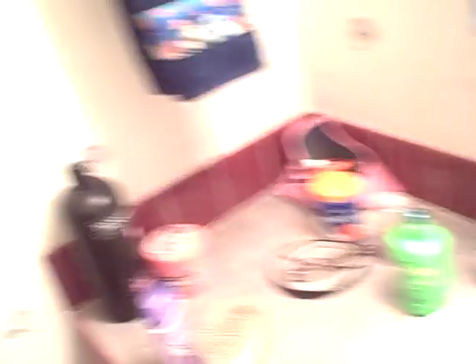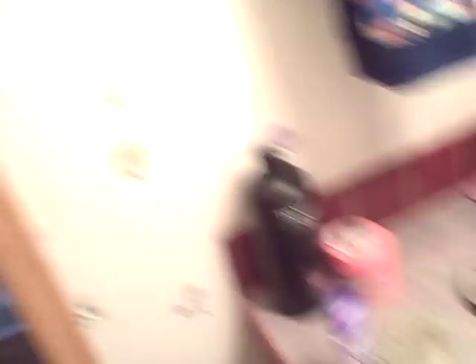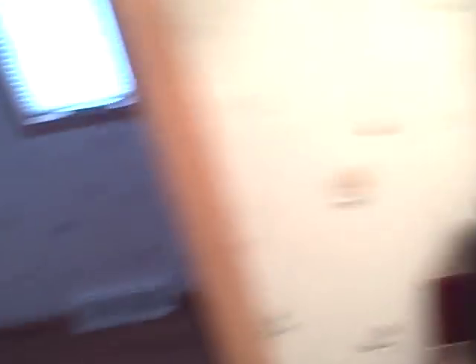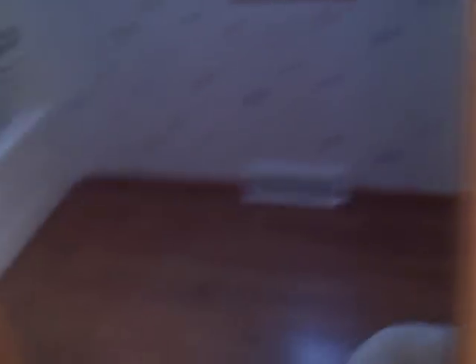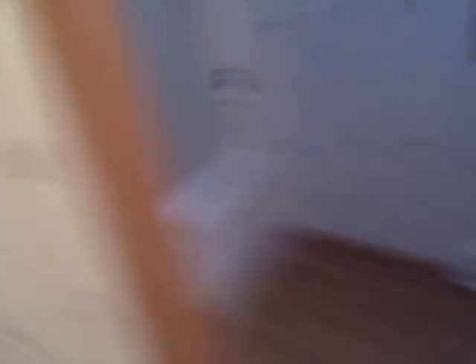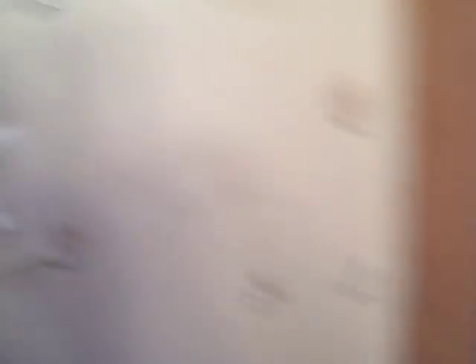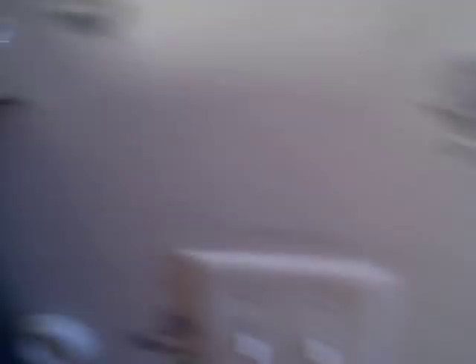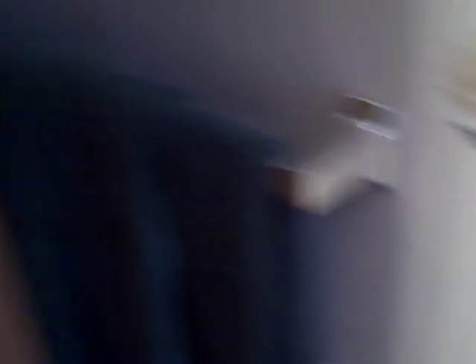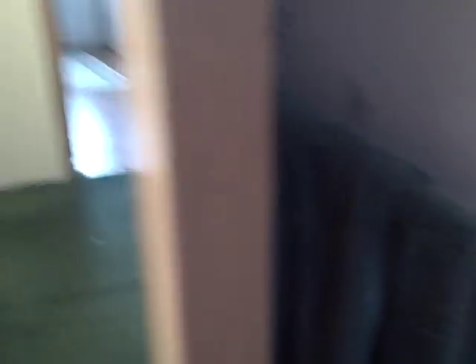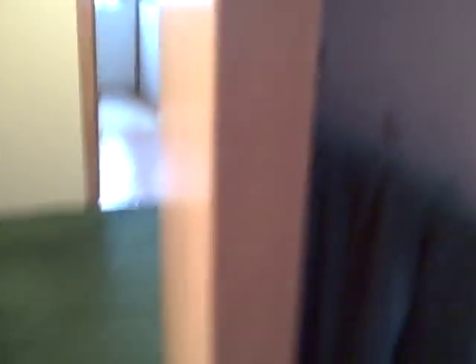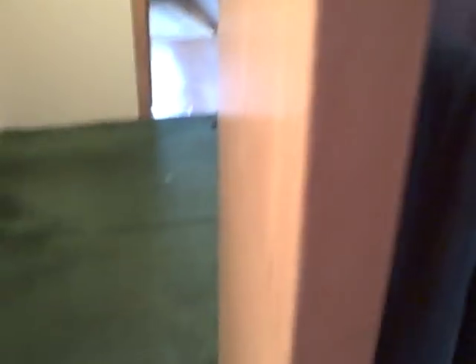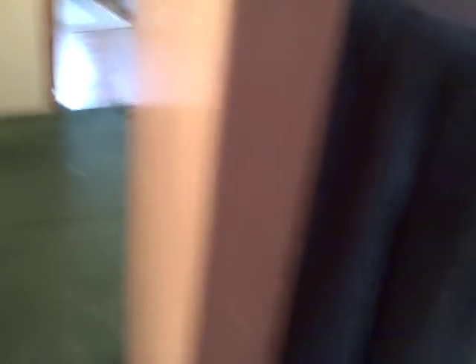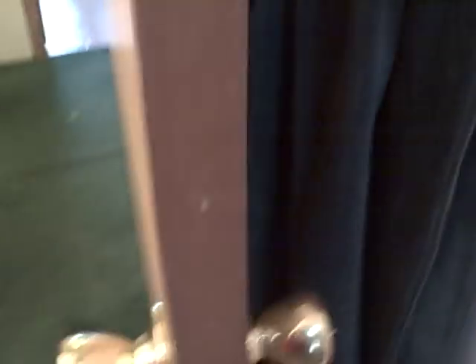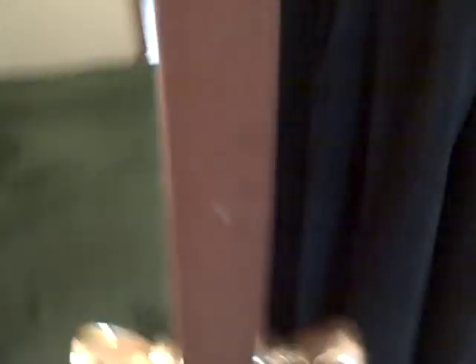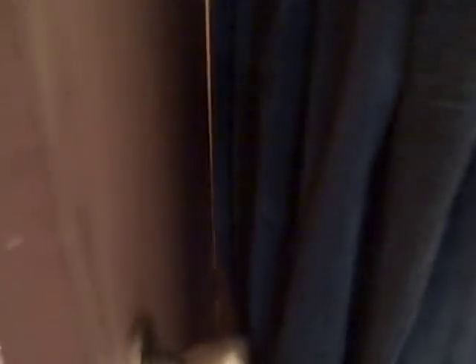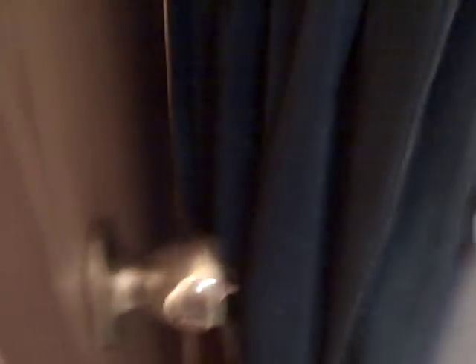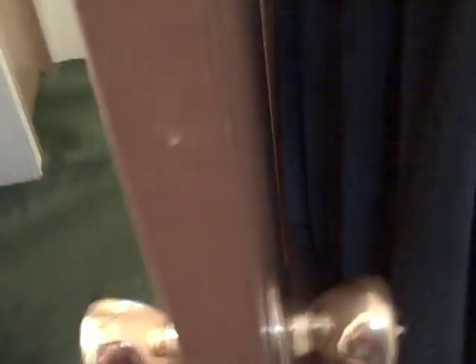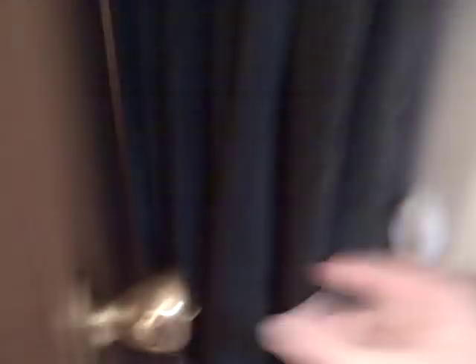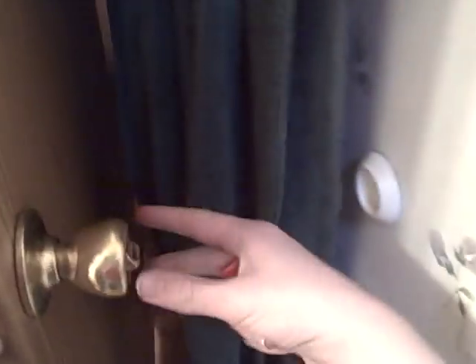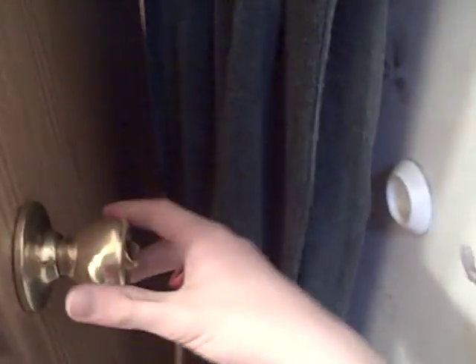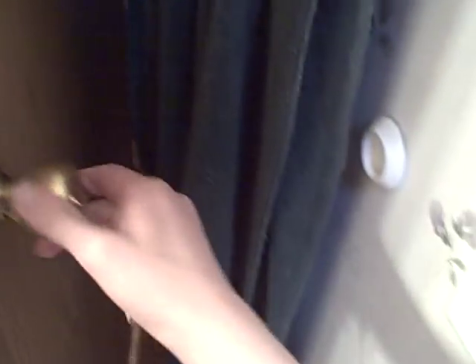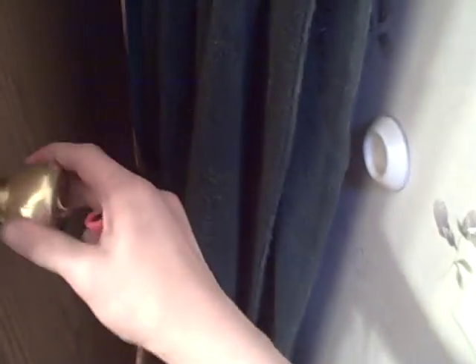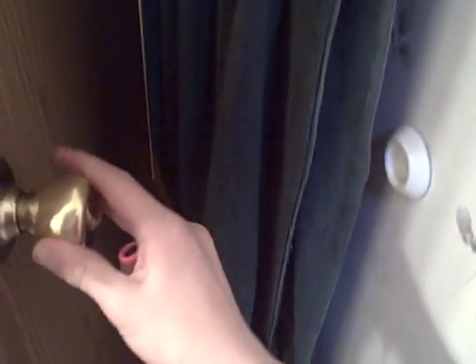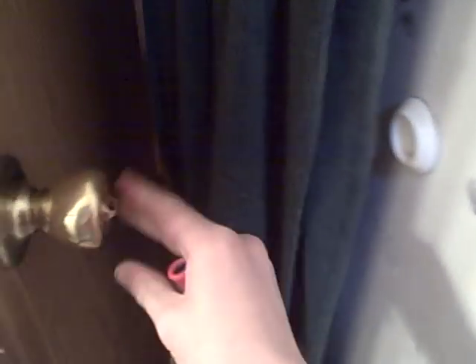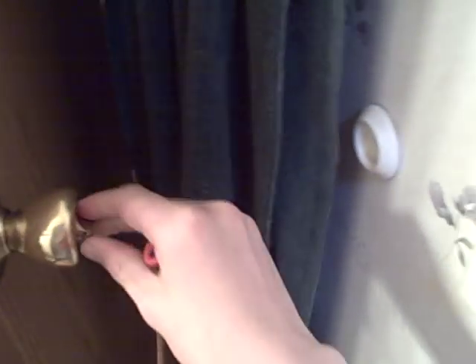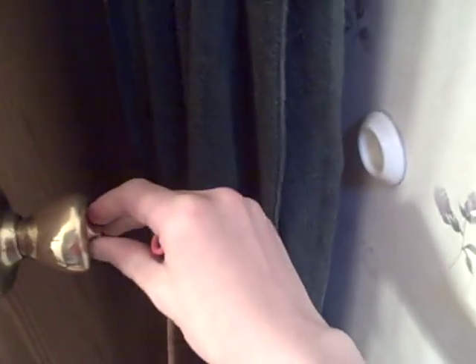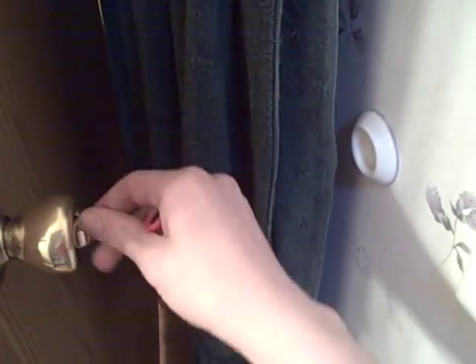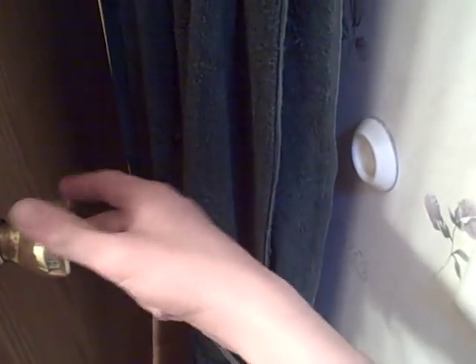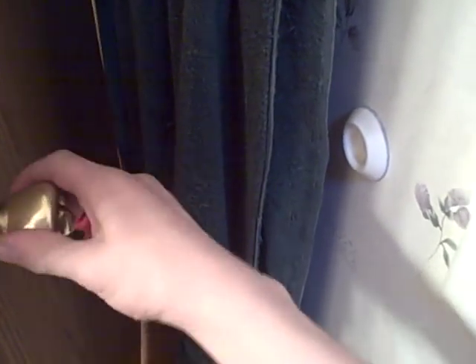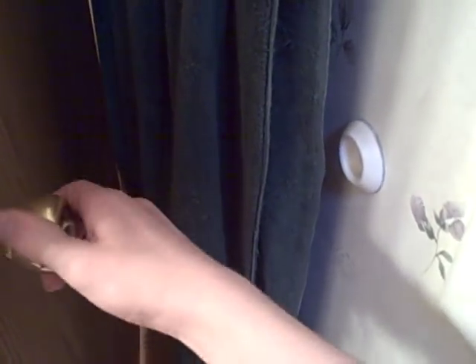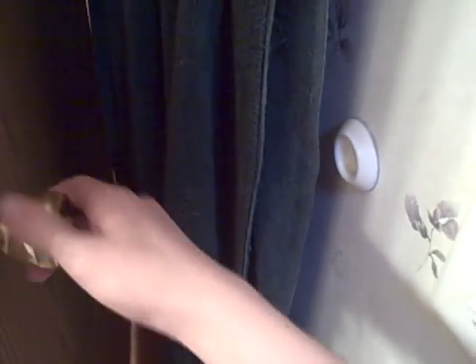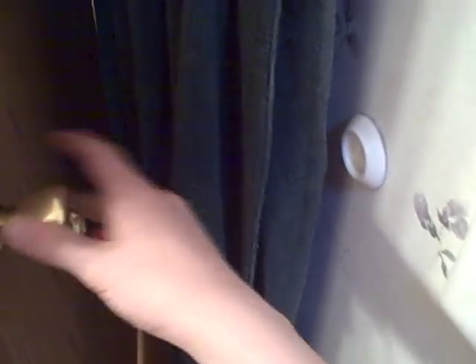Now I'm going to show you this from the side view. The door is unlocked right now — now it's locked.